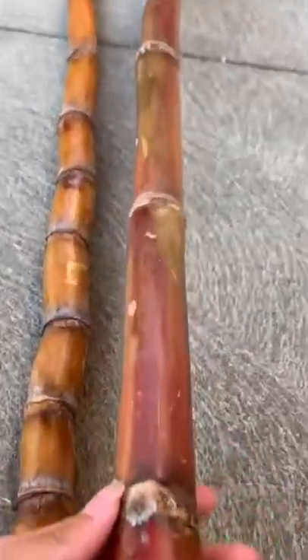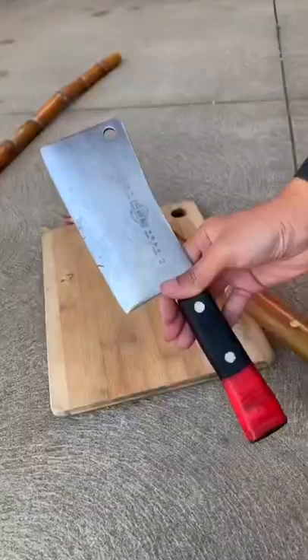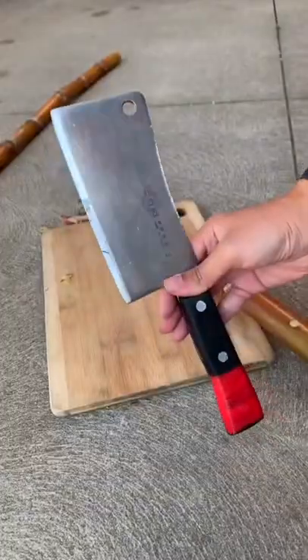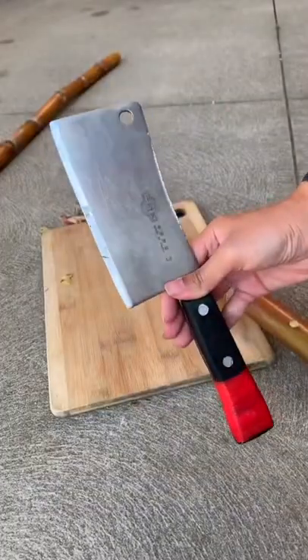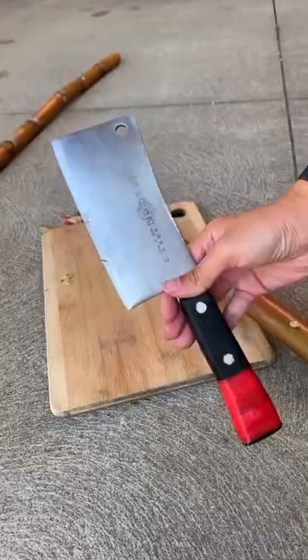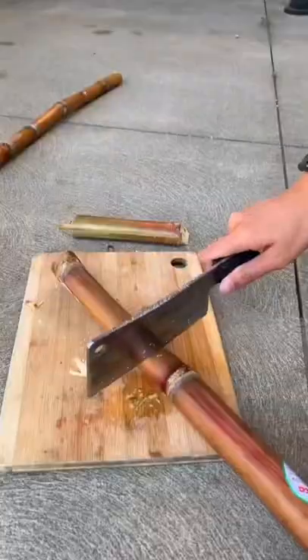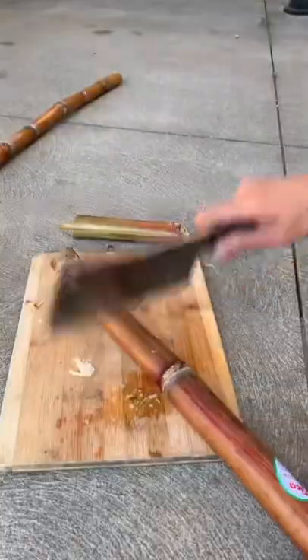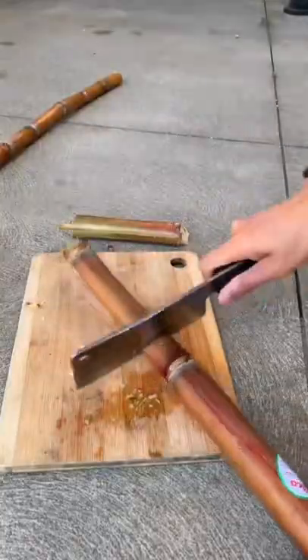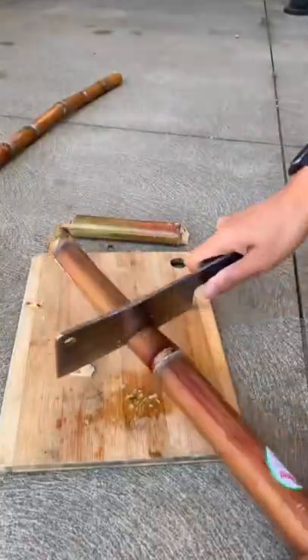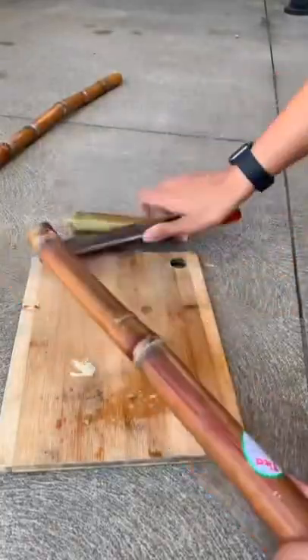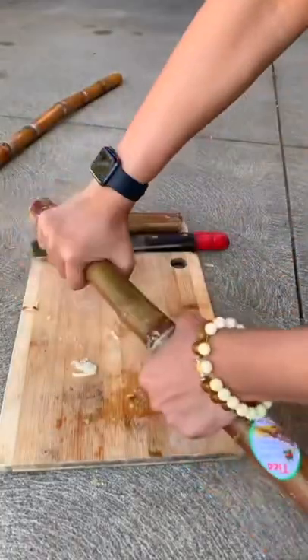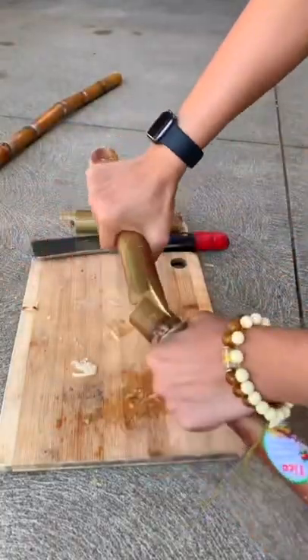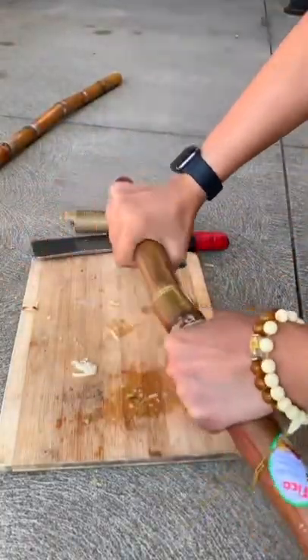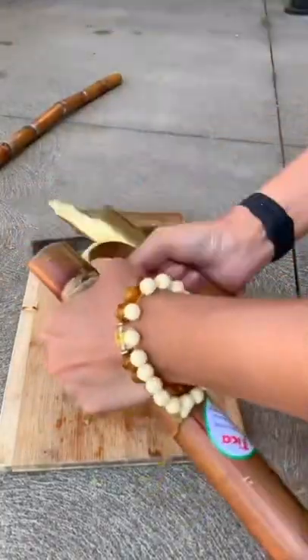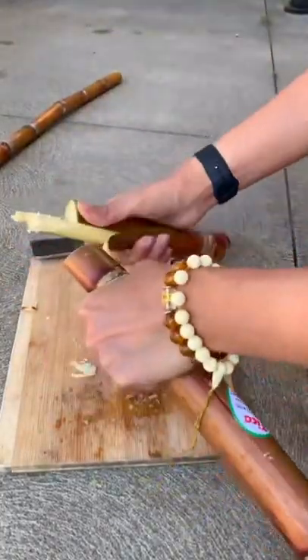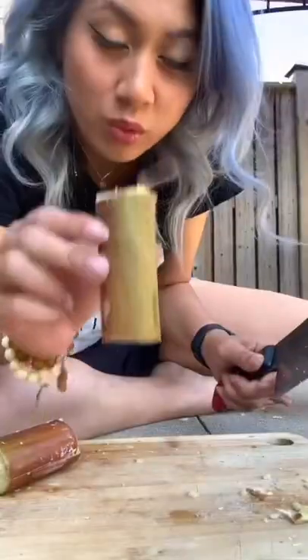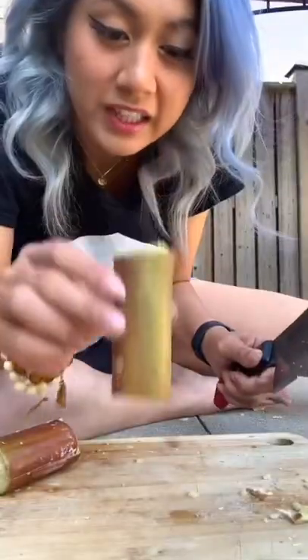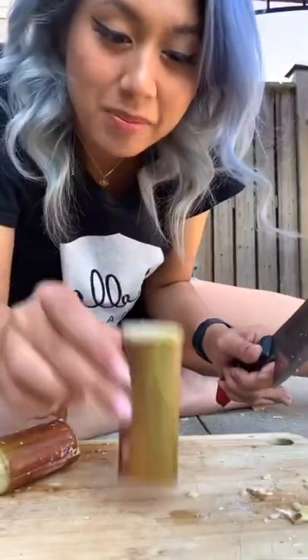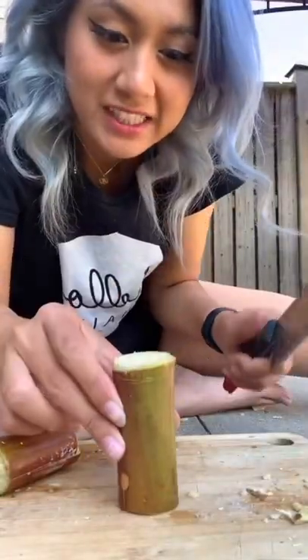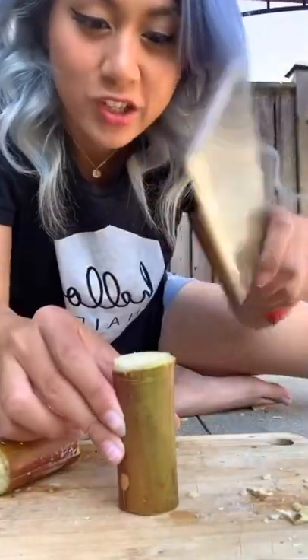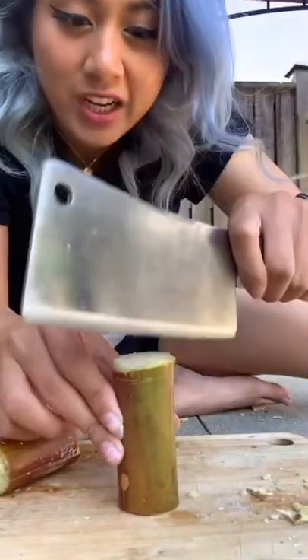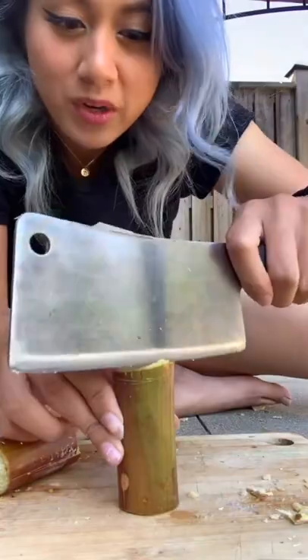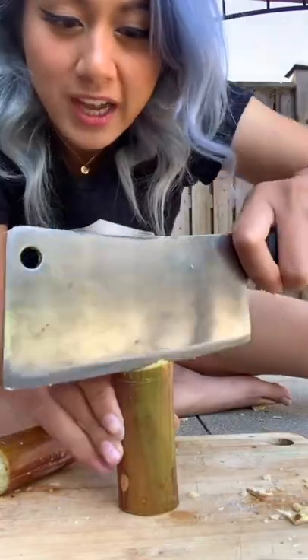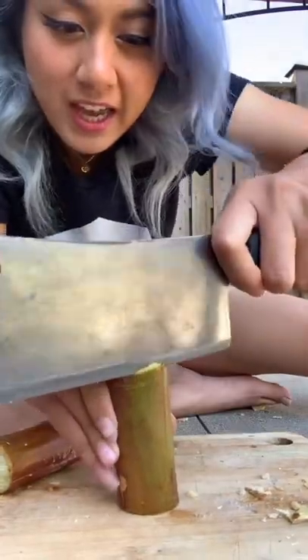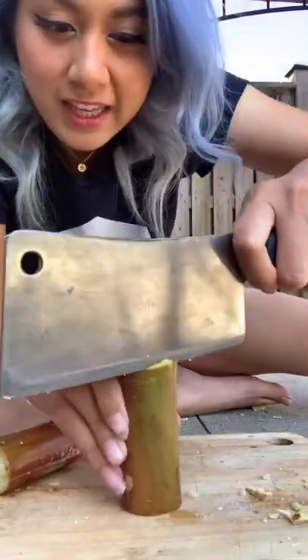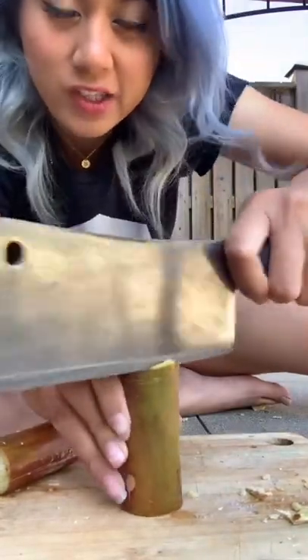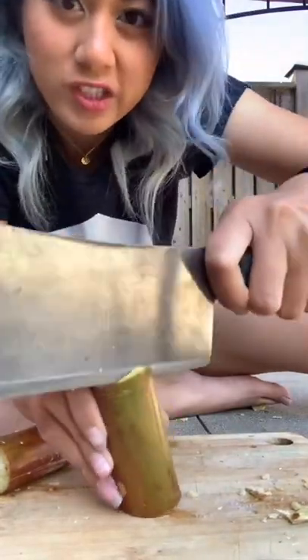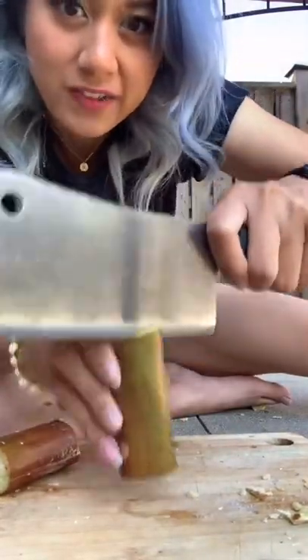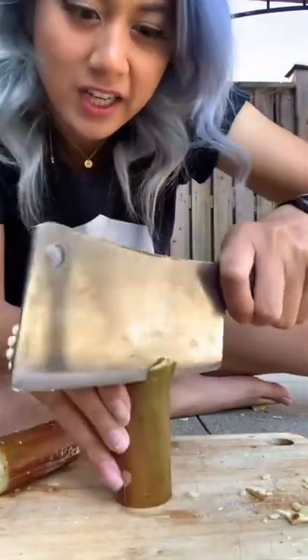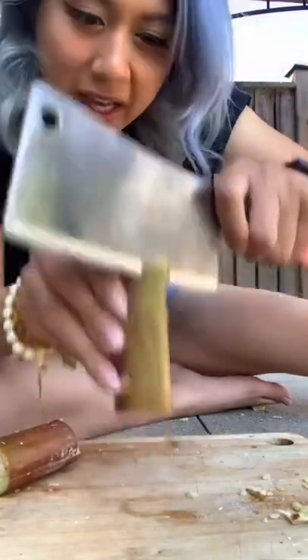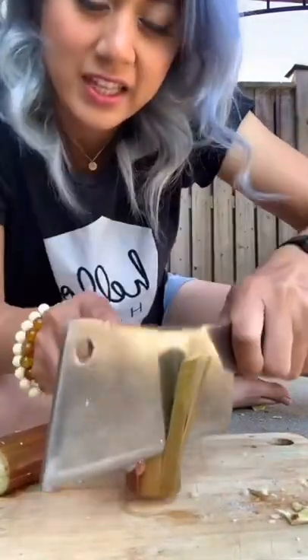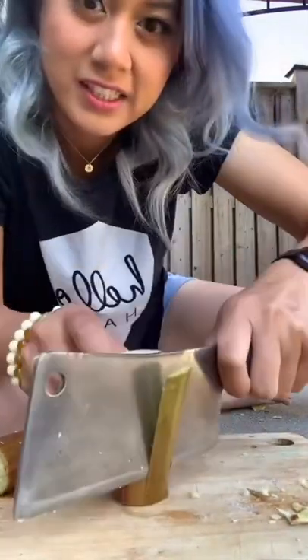I like to cut mine up into smaller pieces. You want to lay it up like this on your cutting board, and then you're going to use your knife to cut away the skin.